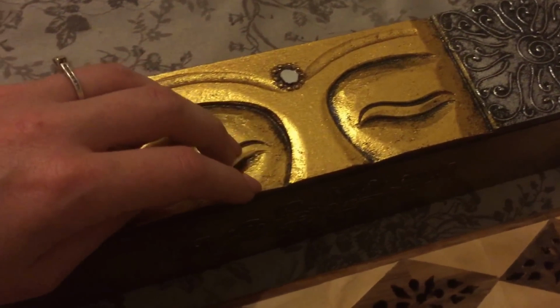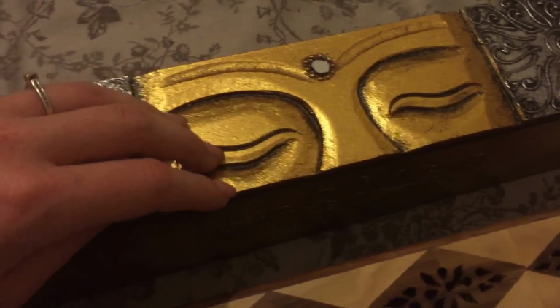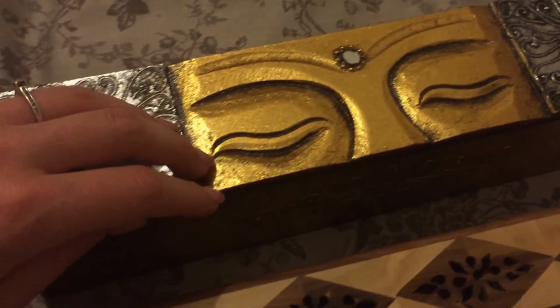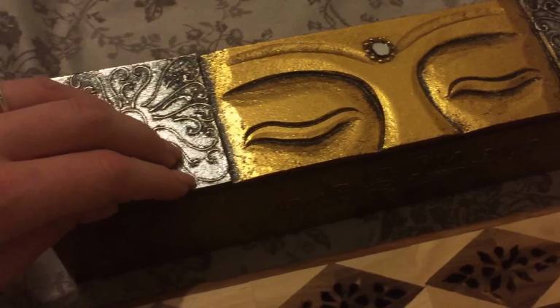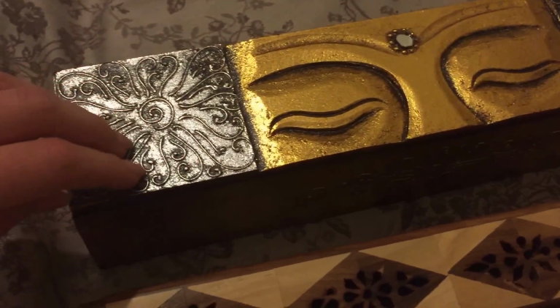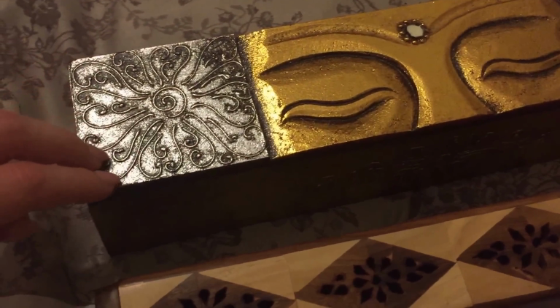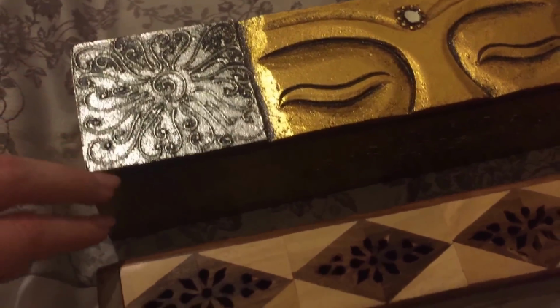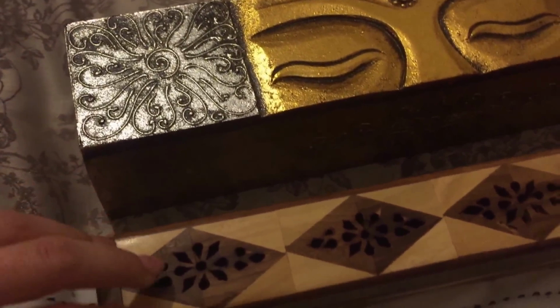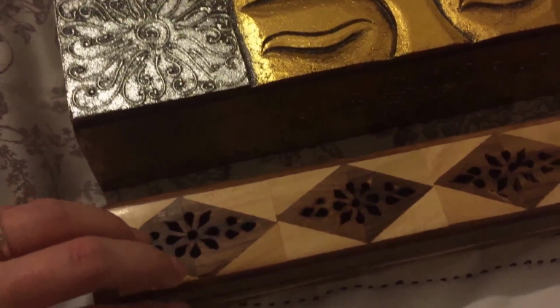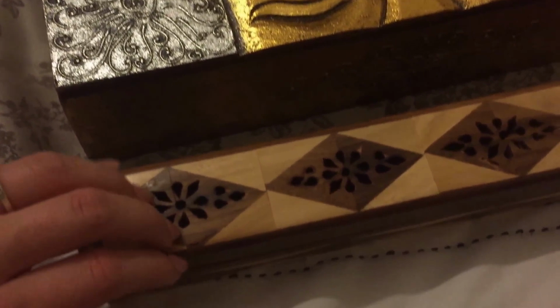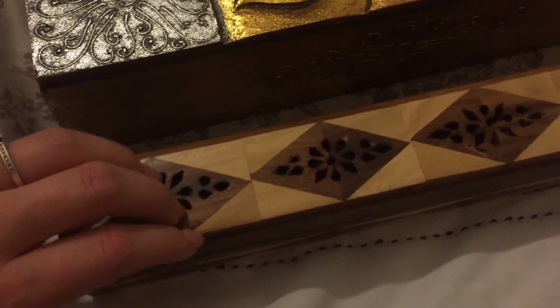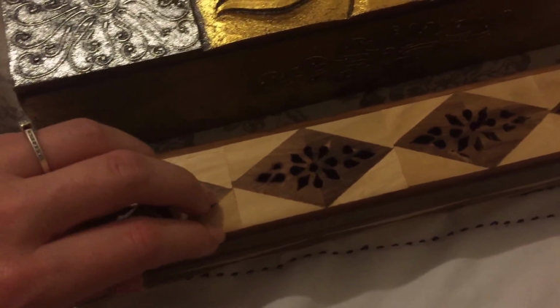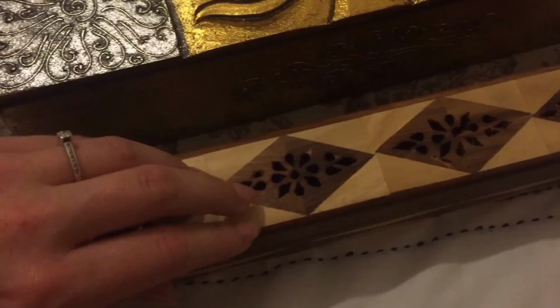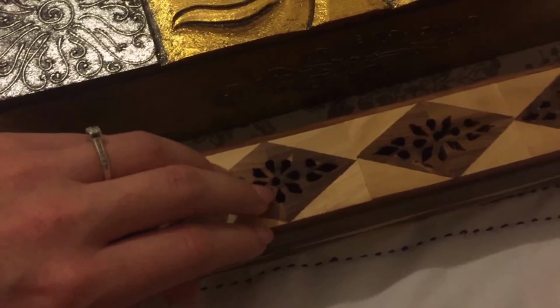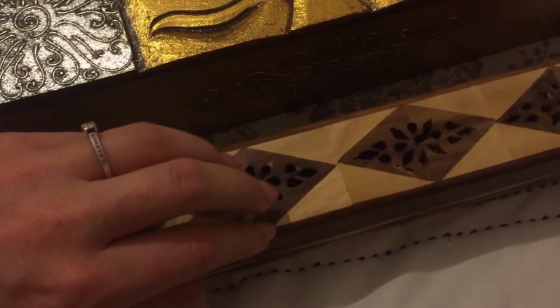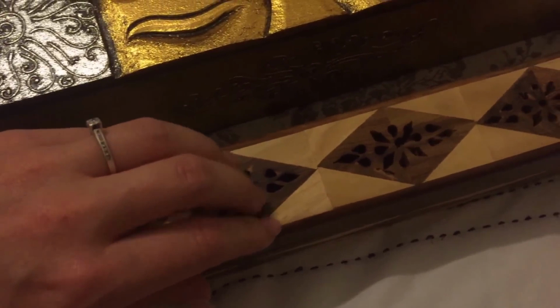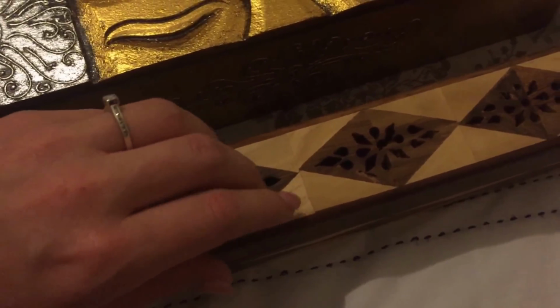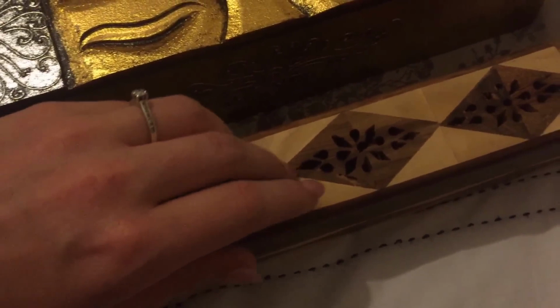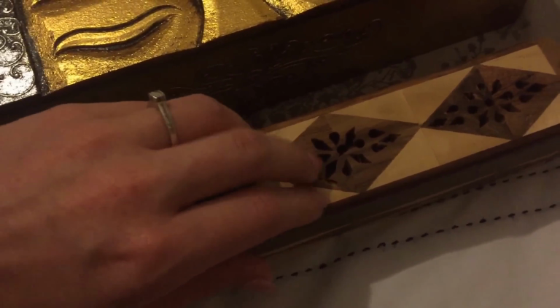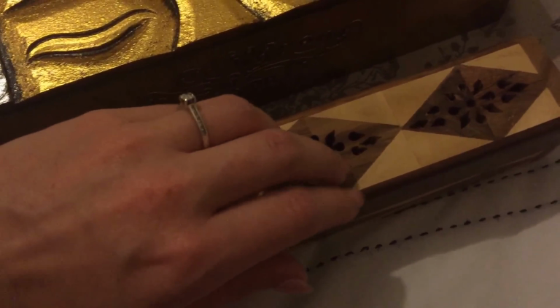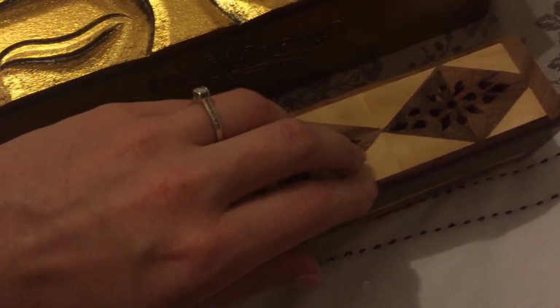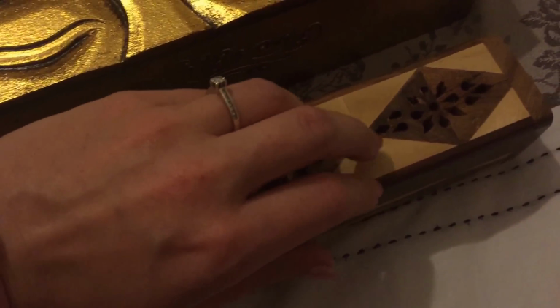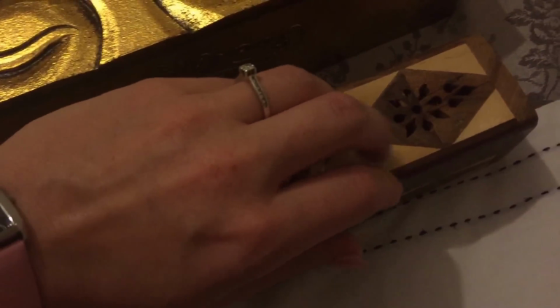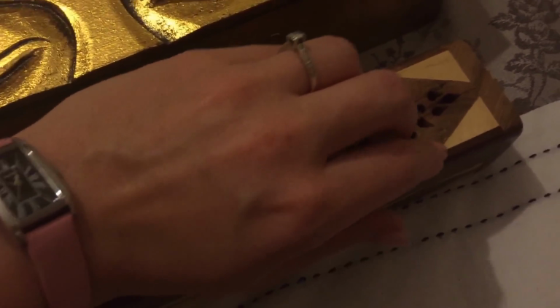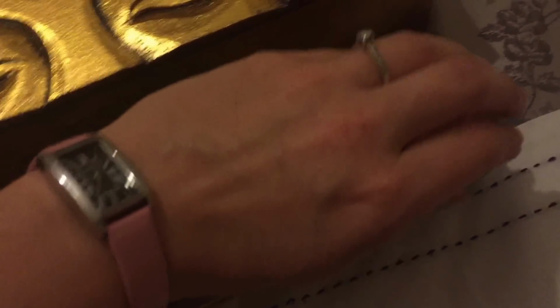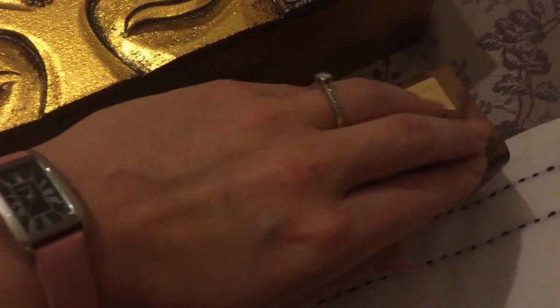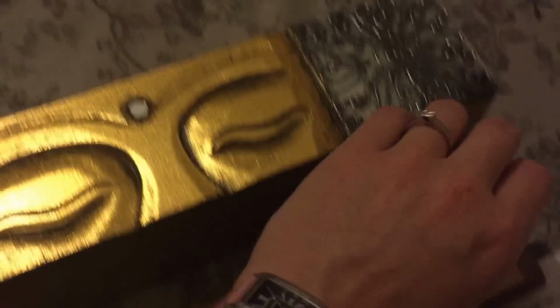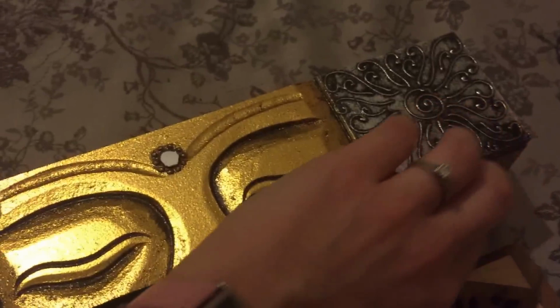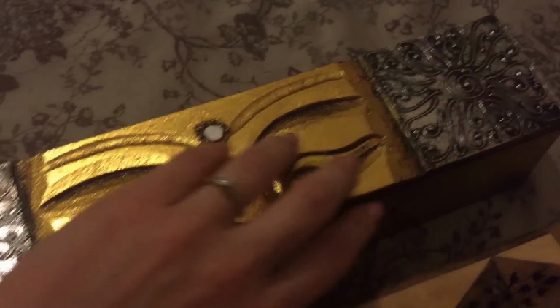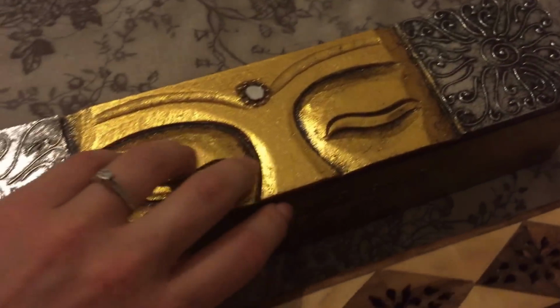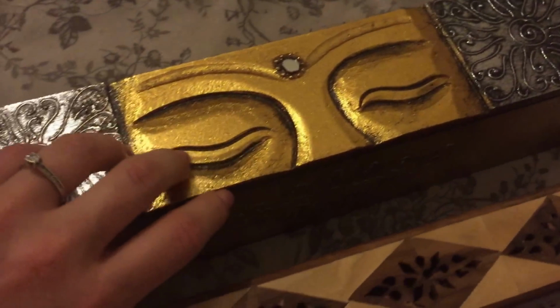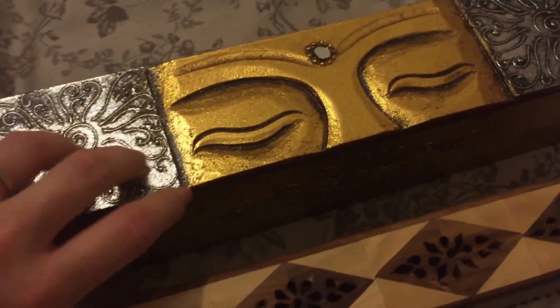As many of you know, when you move house you remember that you have all these cute little trinkets stored away and then you suddenly find a nice new home for them.